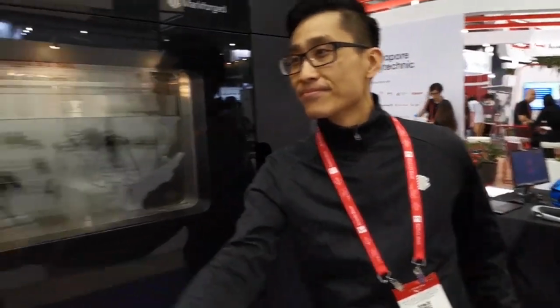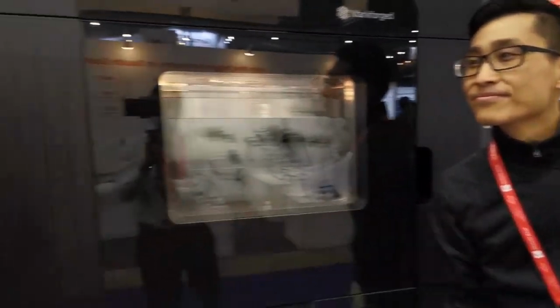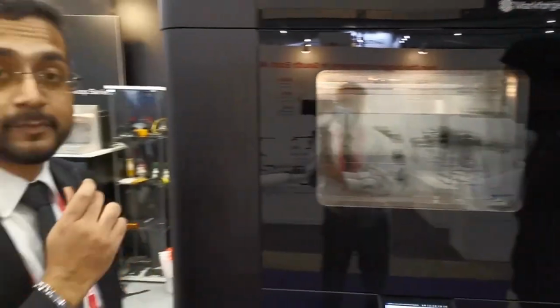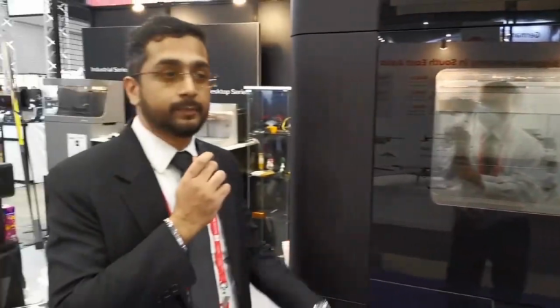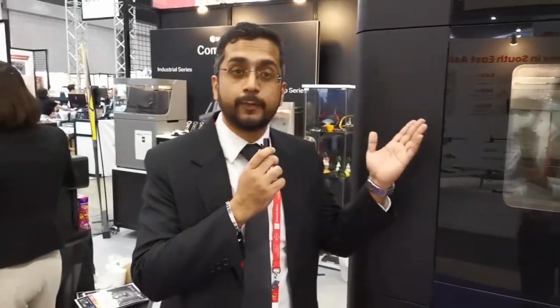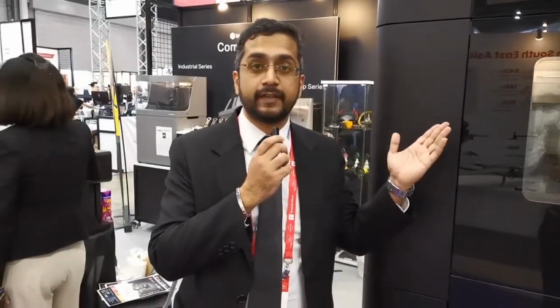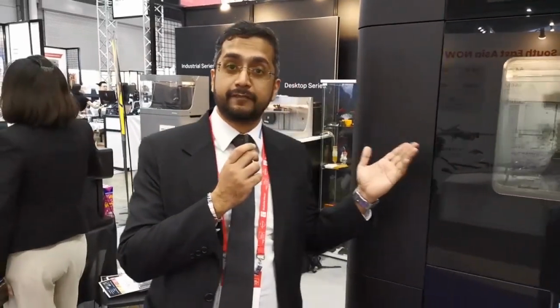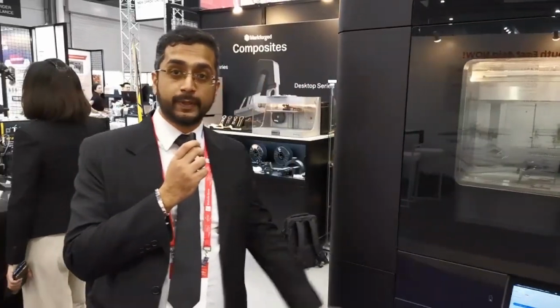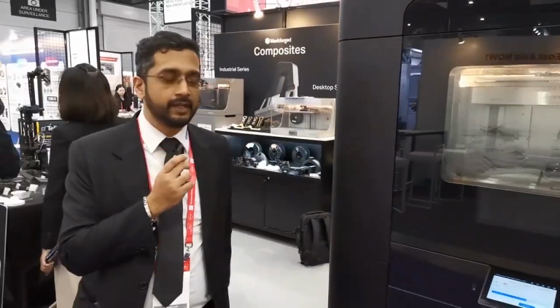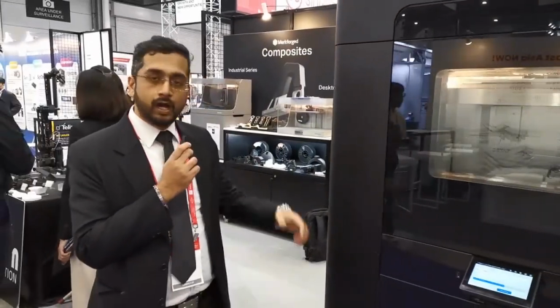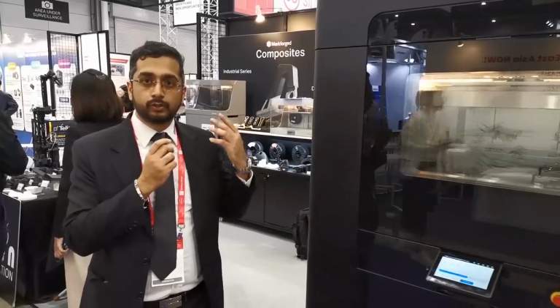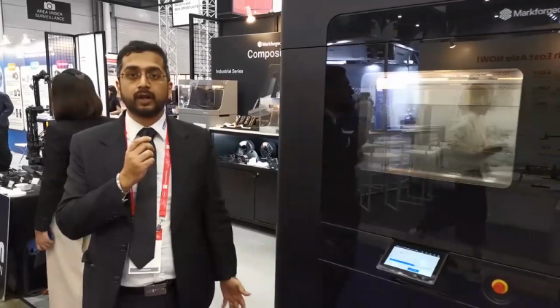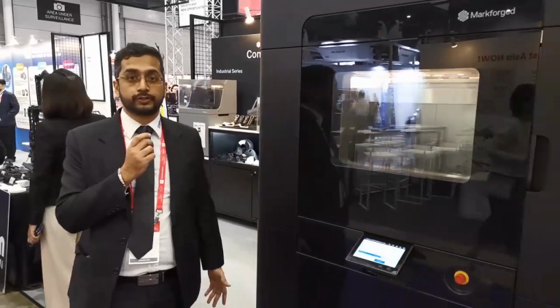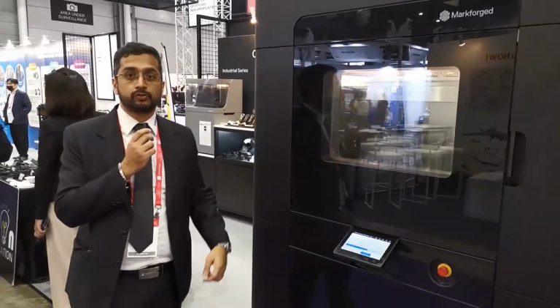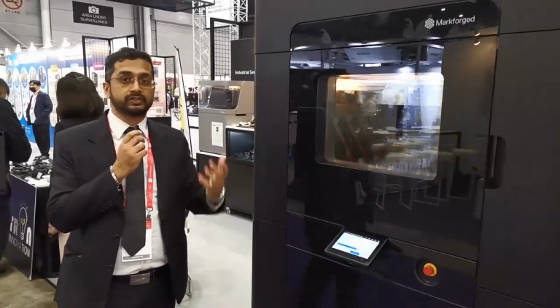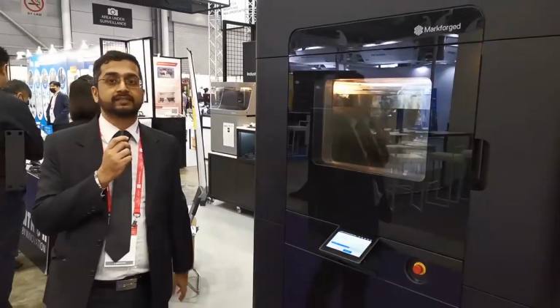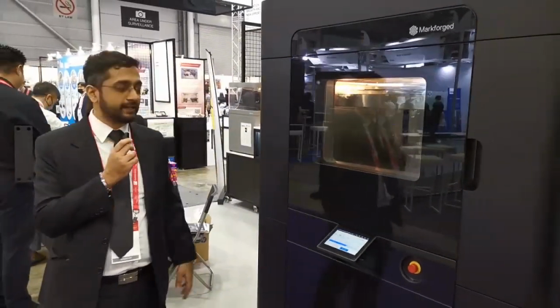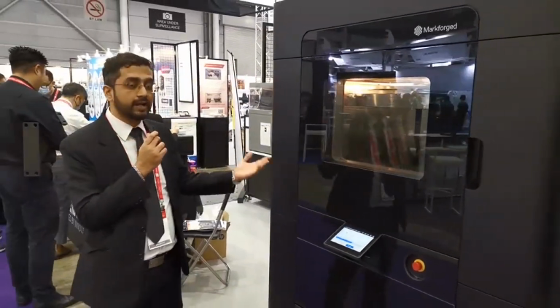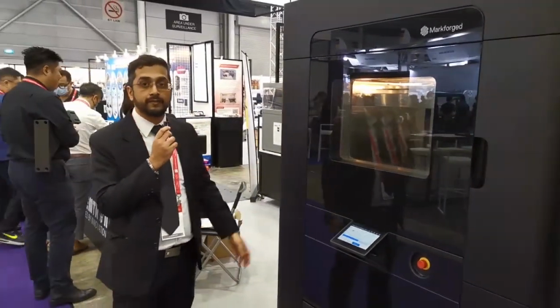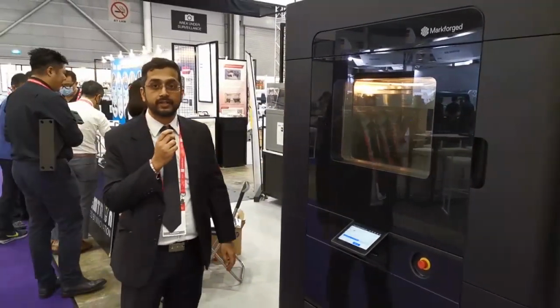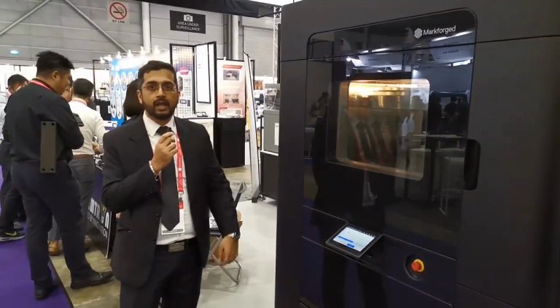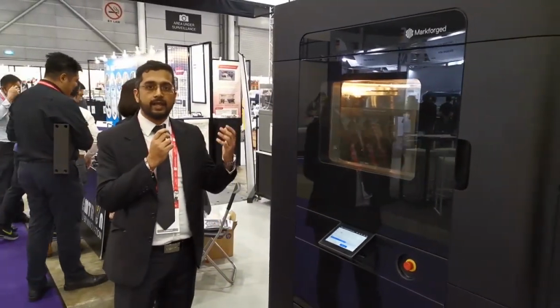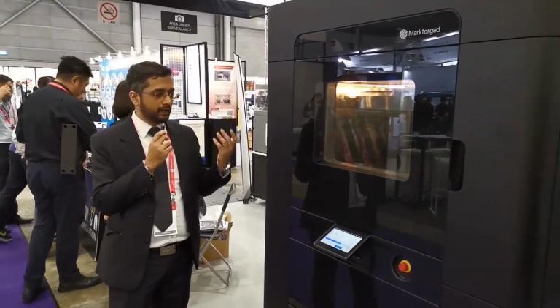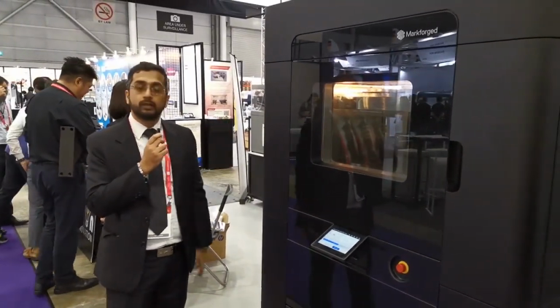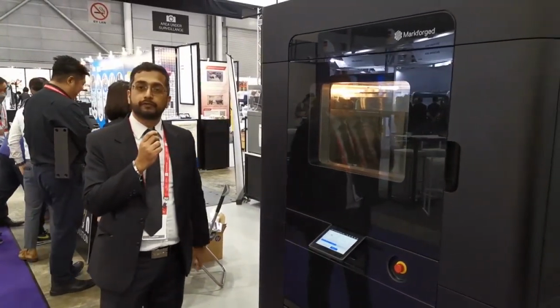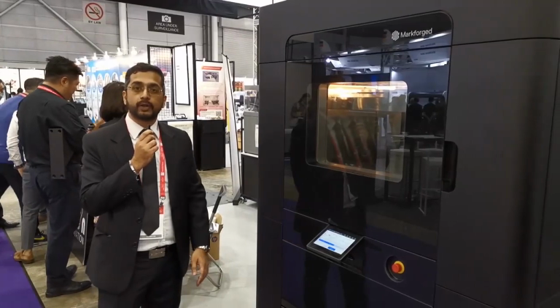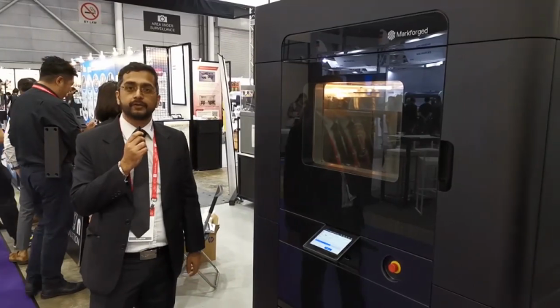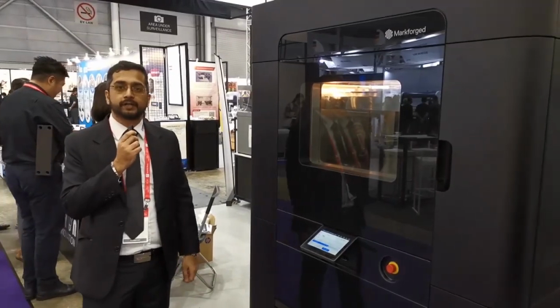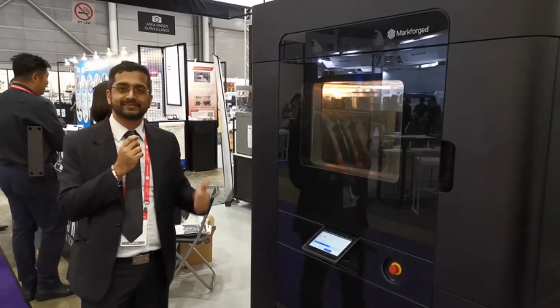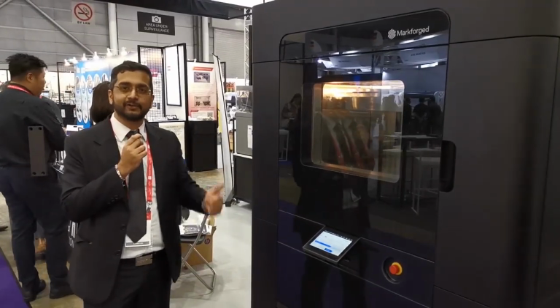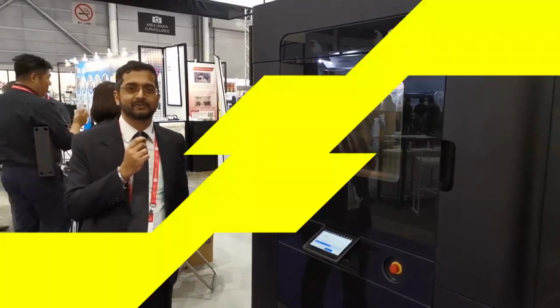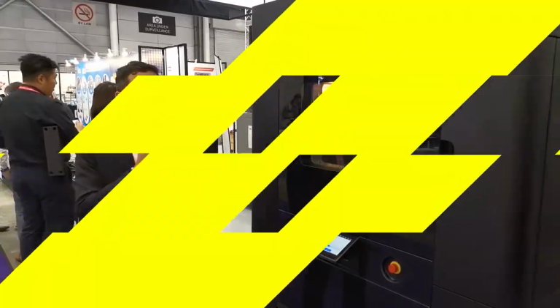Thanks a lot Samuel. So here we have it, the FX20. Do come down to the show — tomorrow's the last day — and check it out live in action. We look forward to having you over here. Thank you.